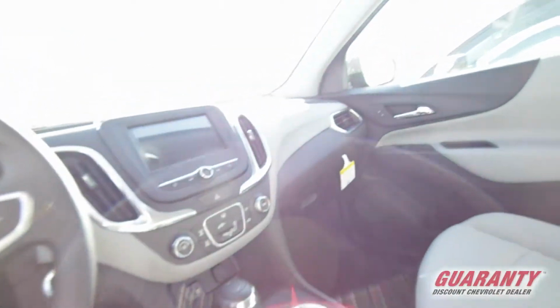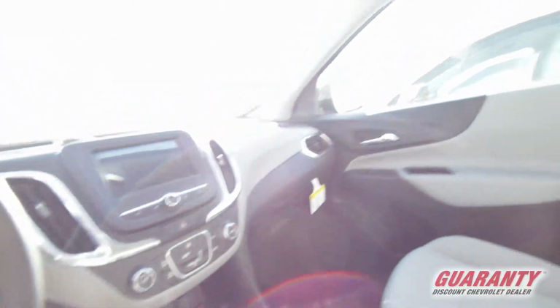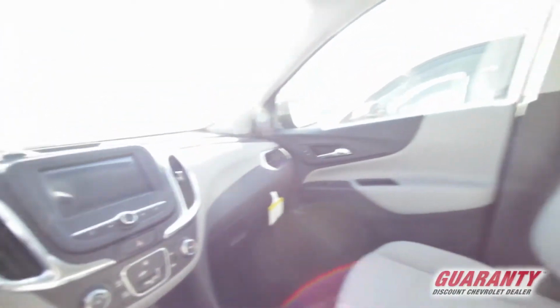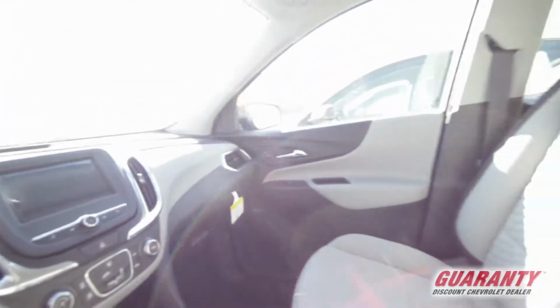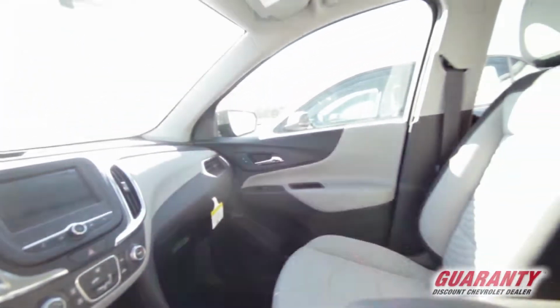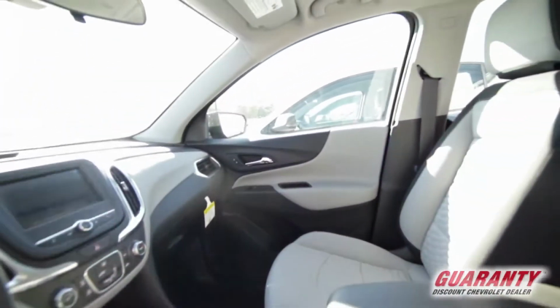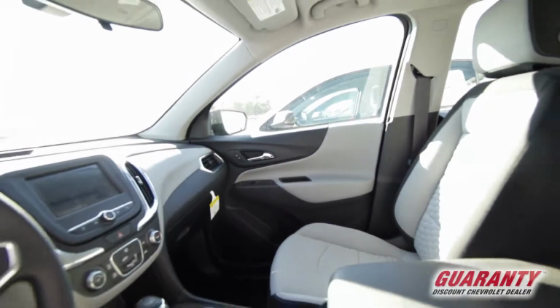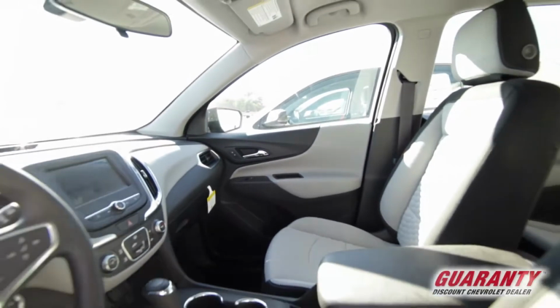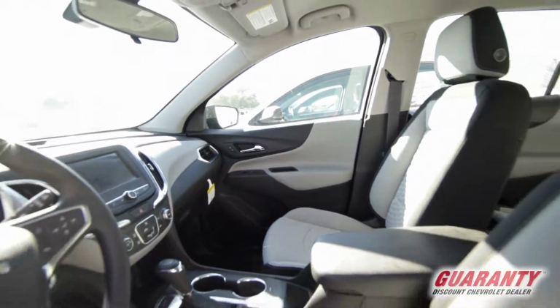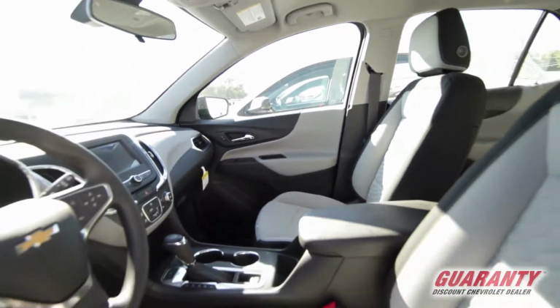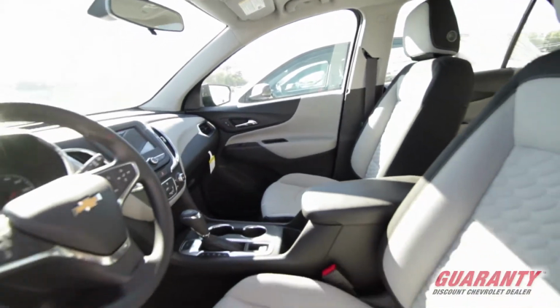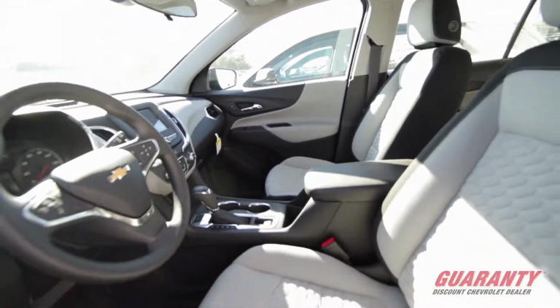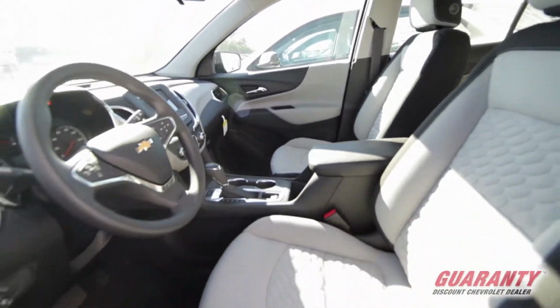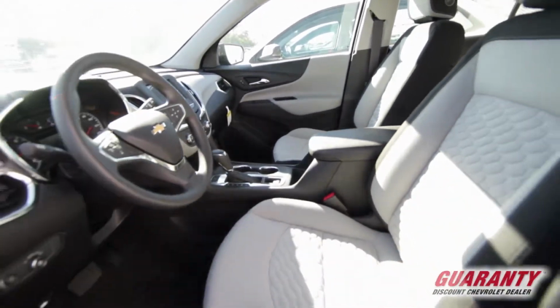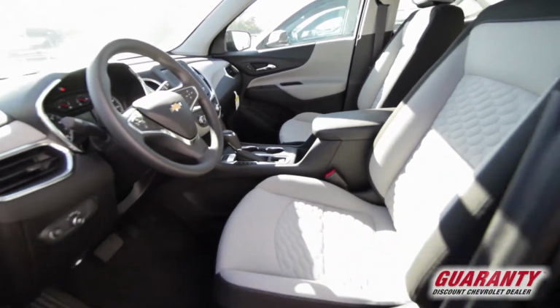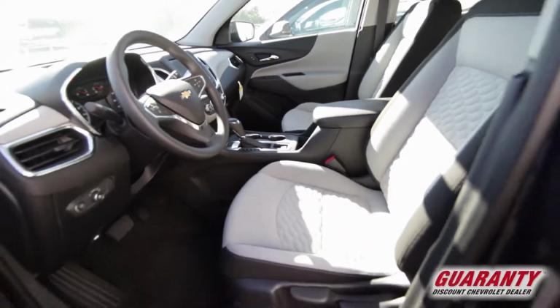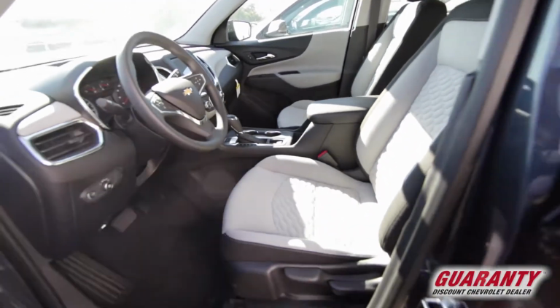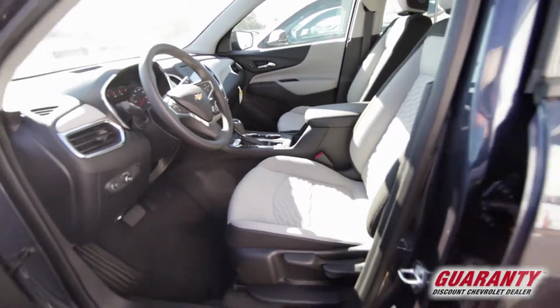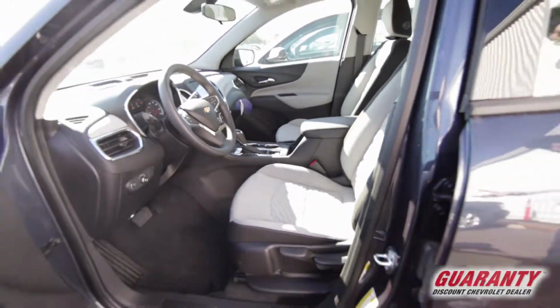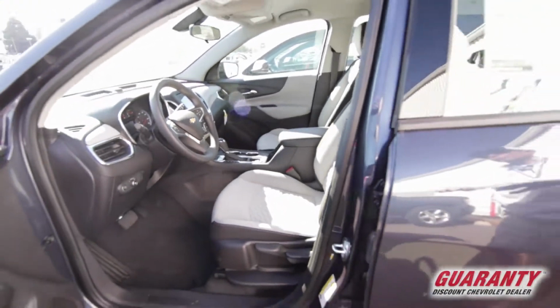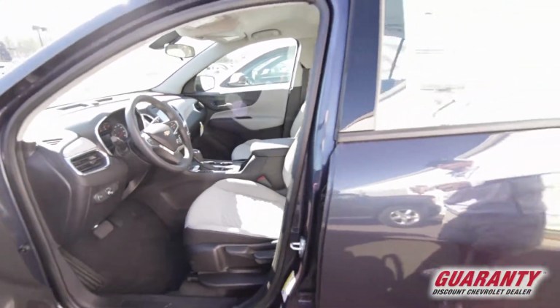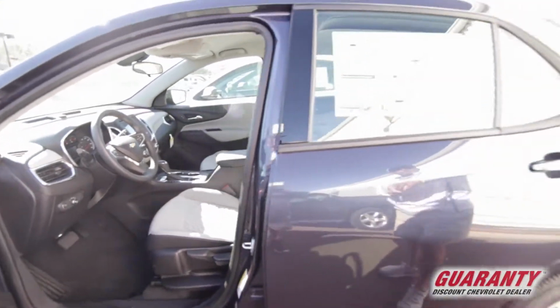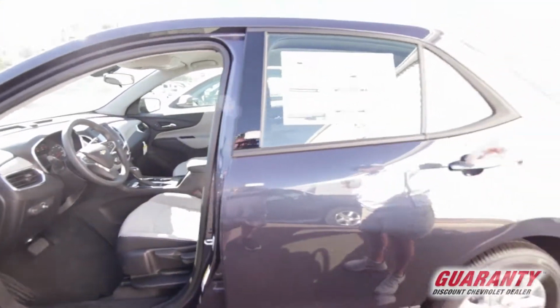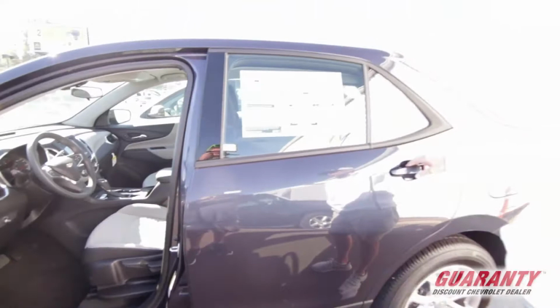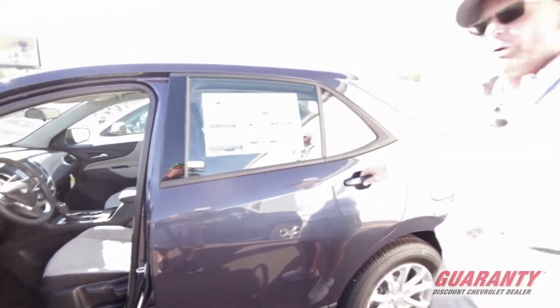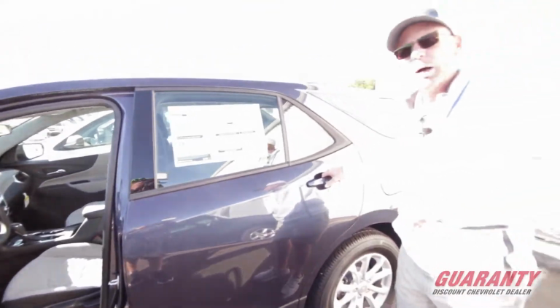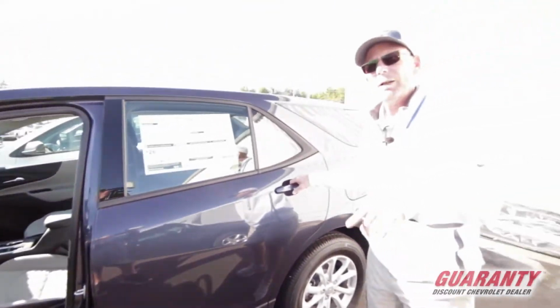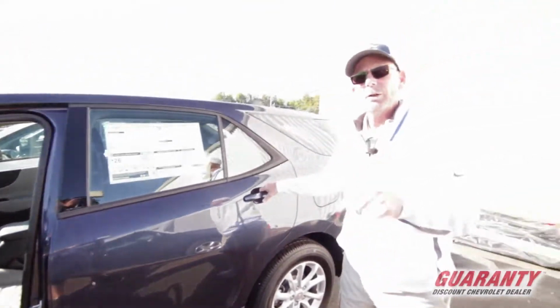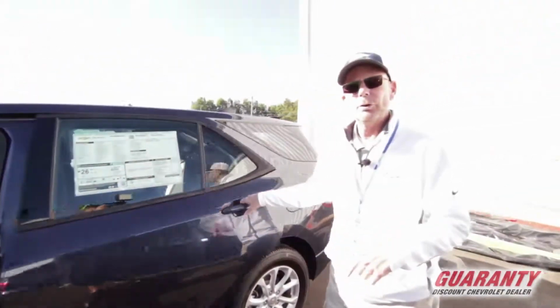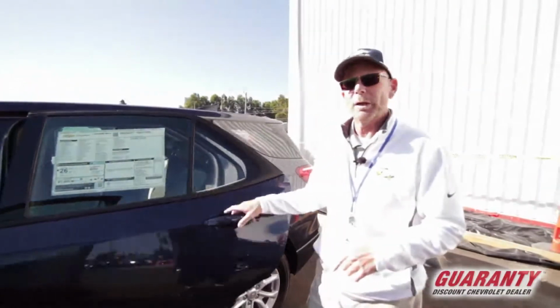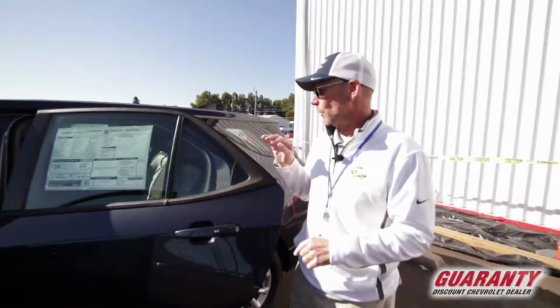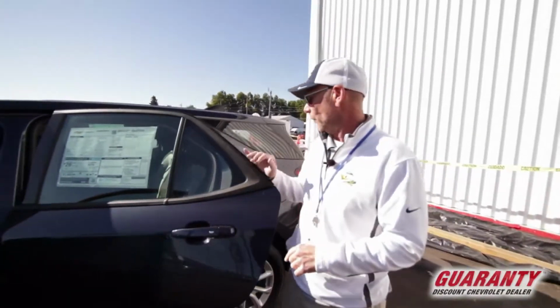You're going to have all the power windows, locks, cruise control. It'll have a backup camera on it. Of course Bluetooth, so that way when you're driving you don't get pulled over.